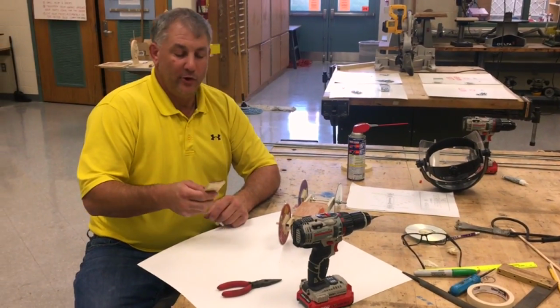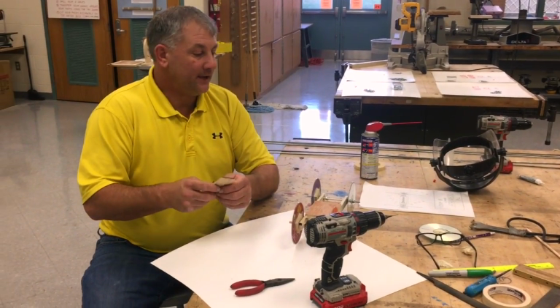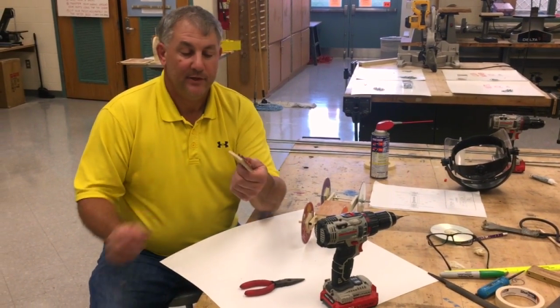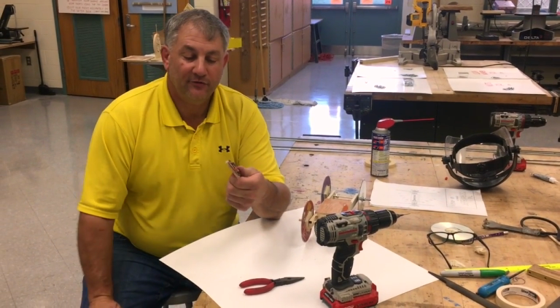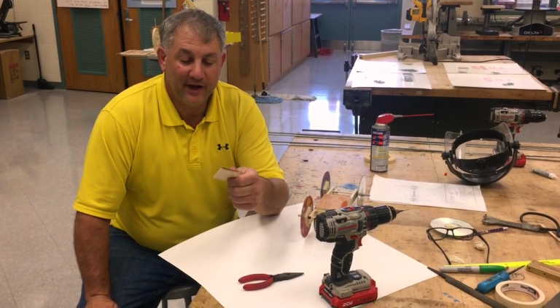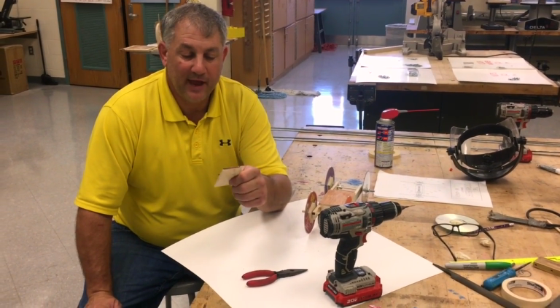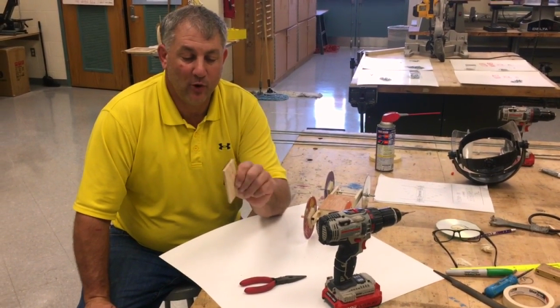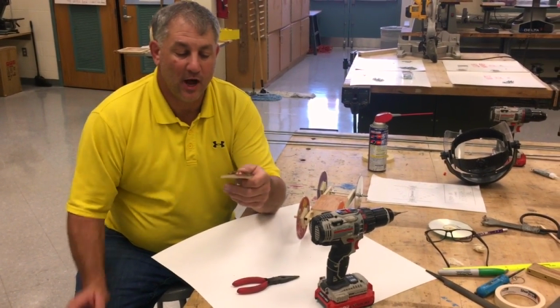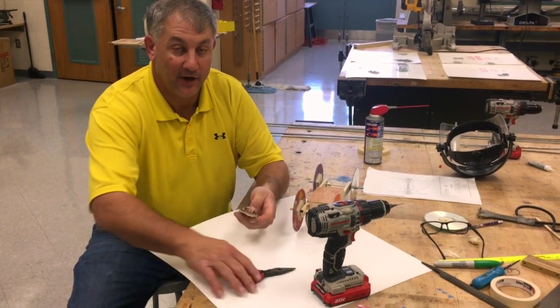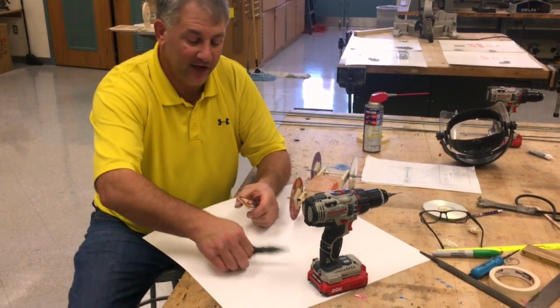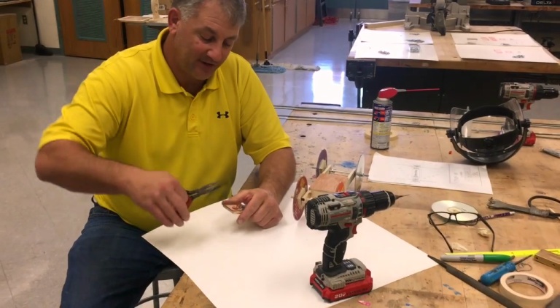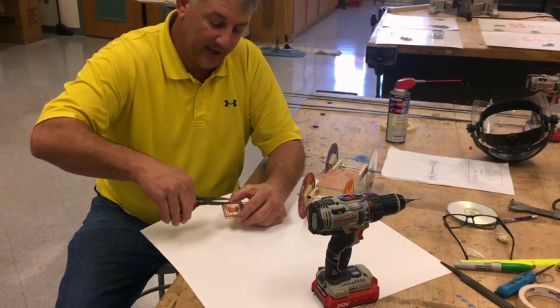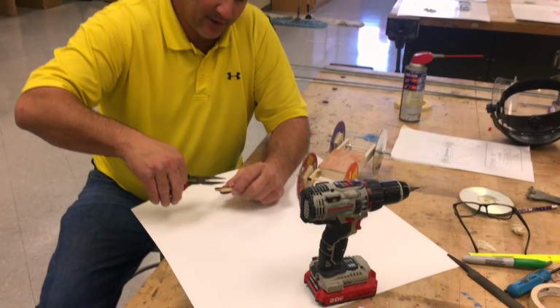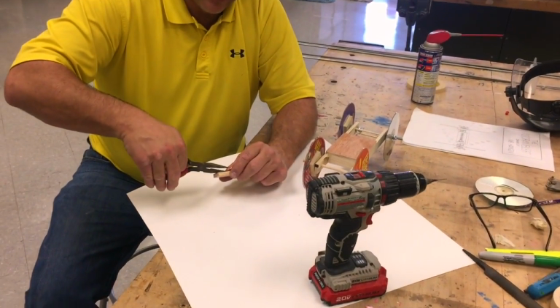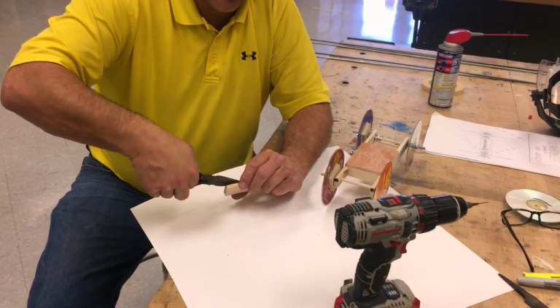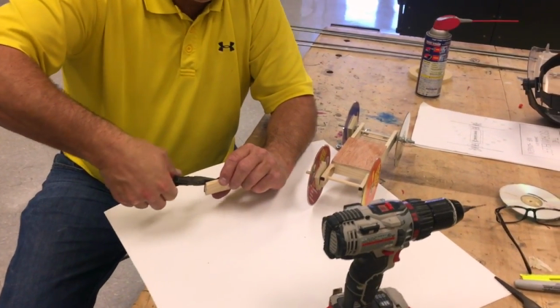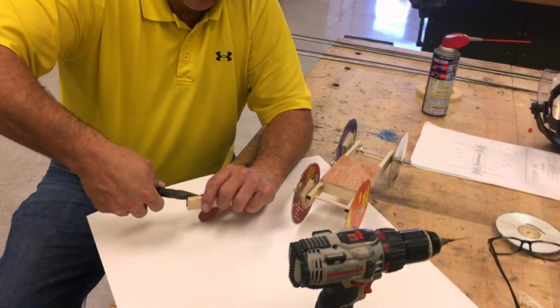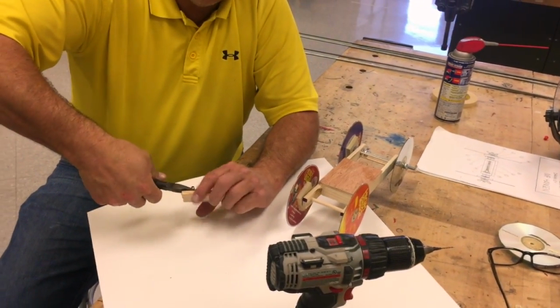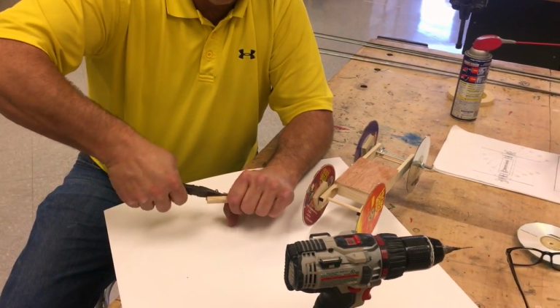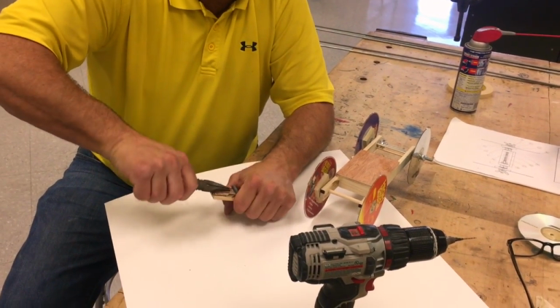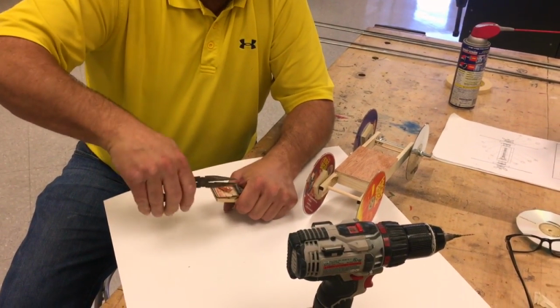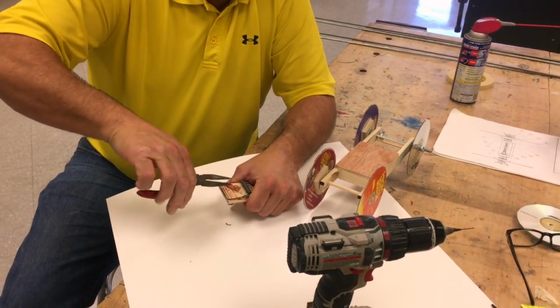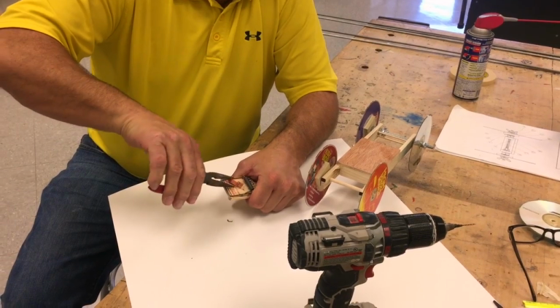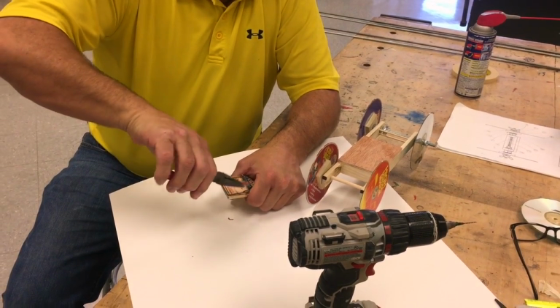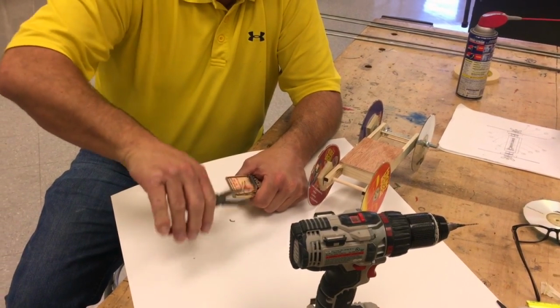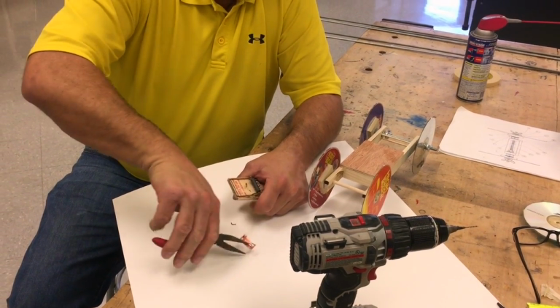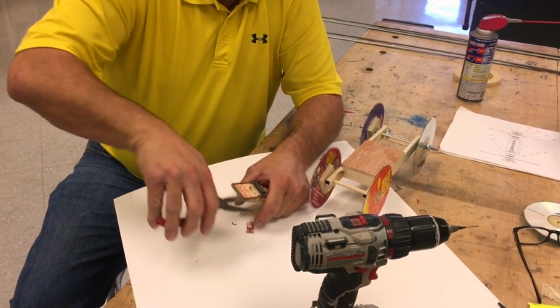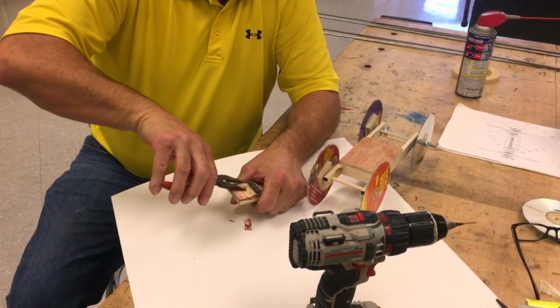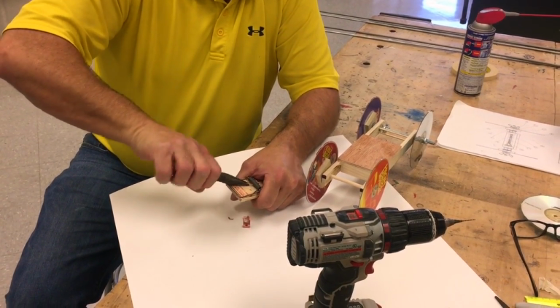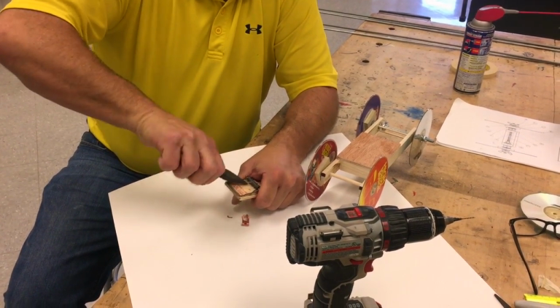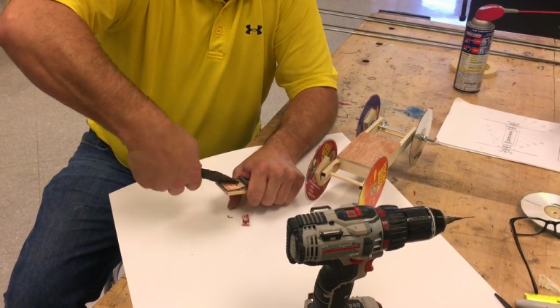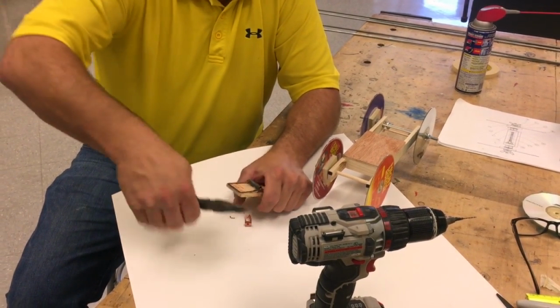Real quick, here's a mousetrap that we had before. I showed you how to disassemble it. I'm going to do the same thing really quick. If you use a needle nose, it works very easily. Parts that you don't need, we're just going to get rid of.